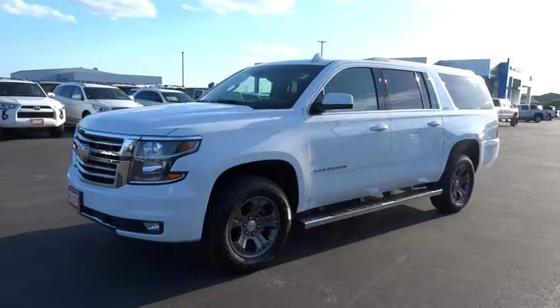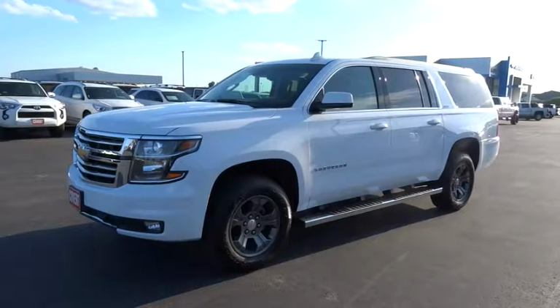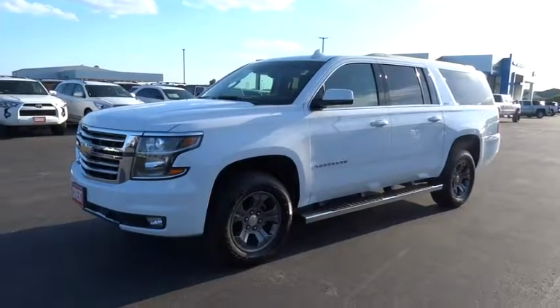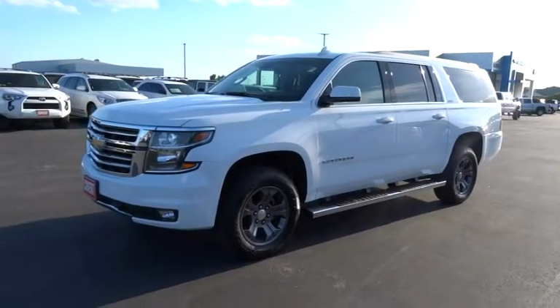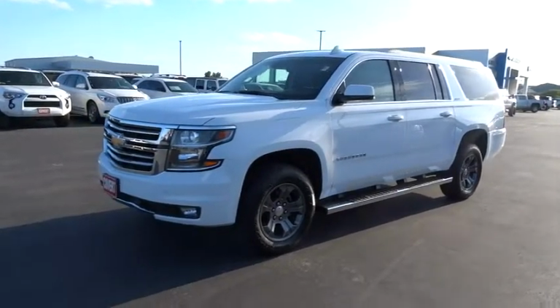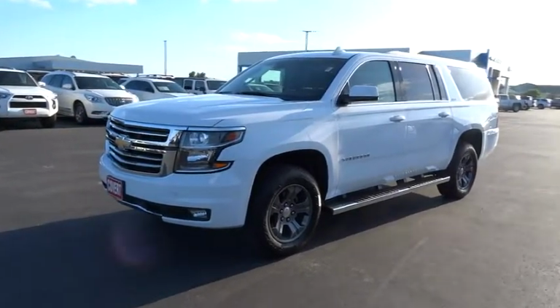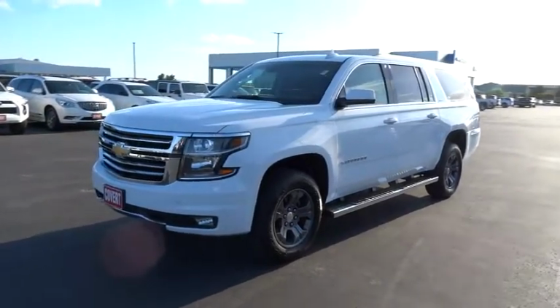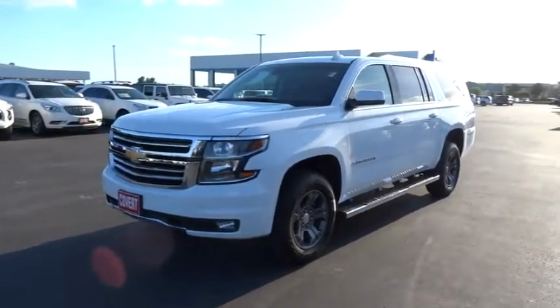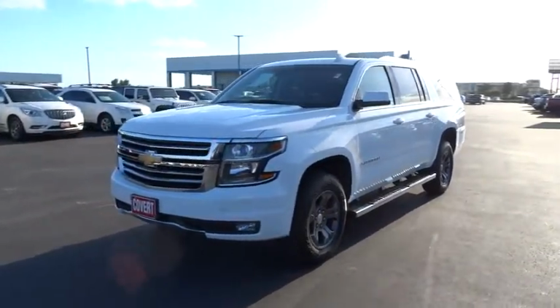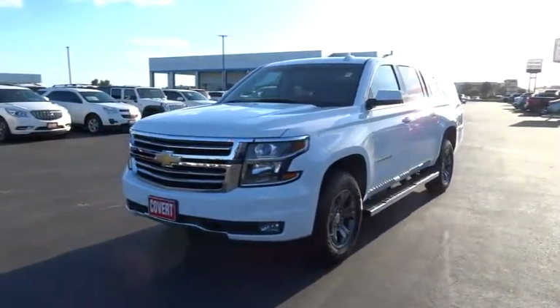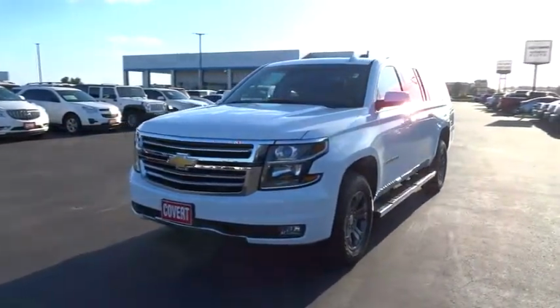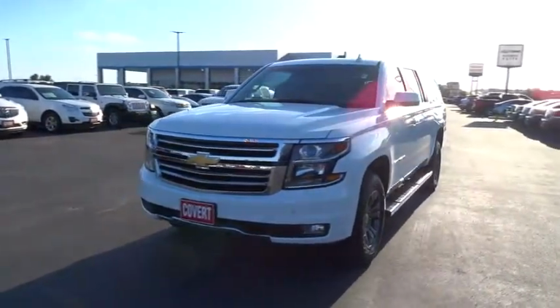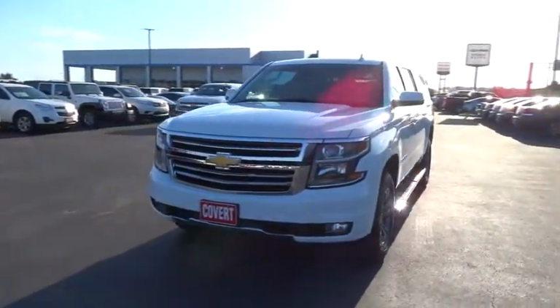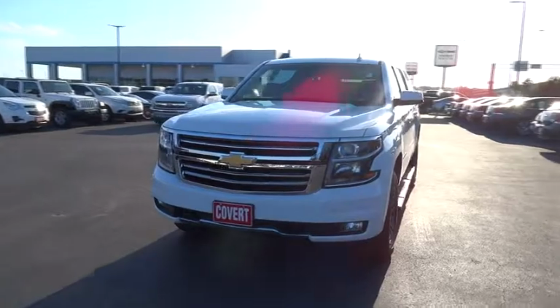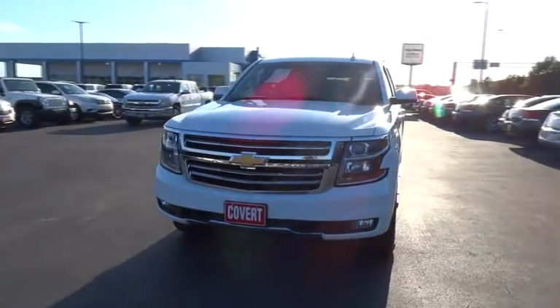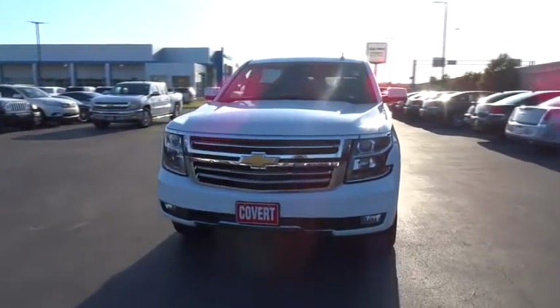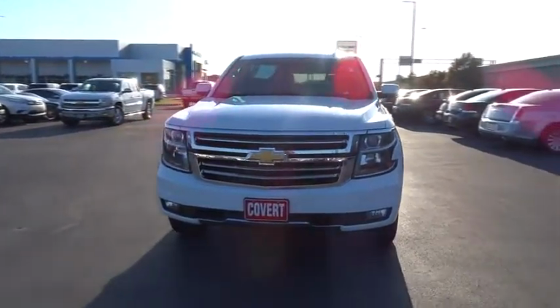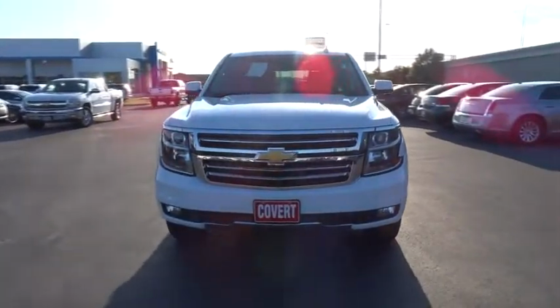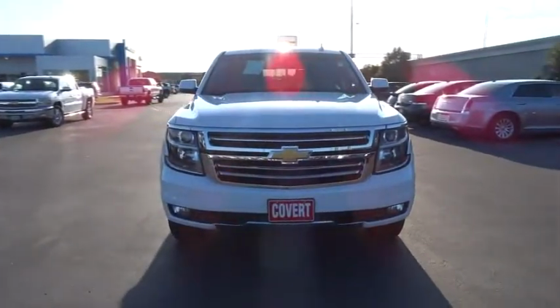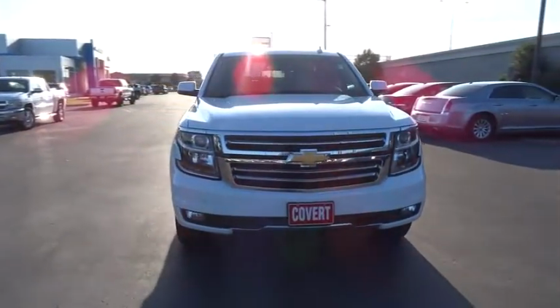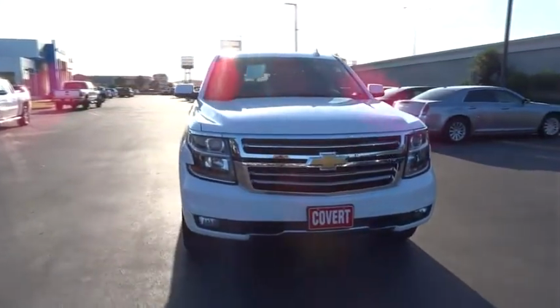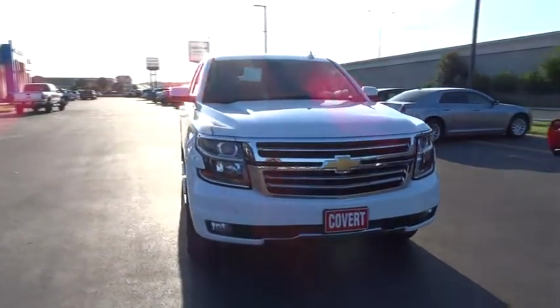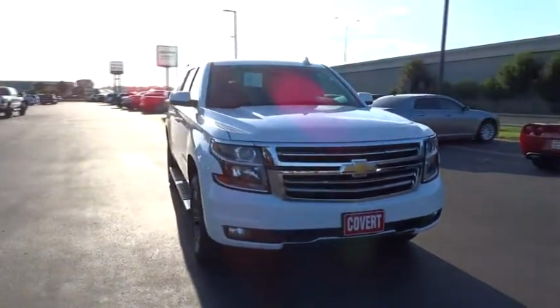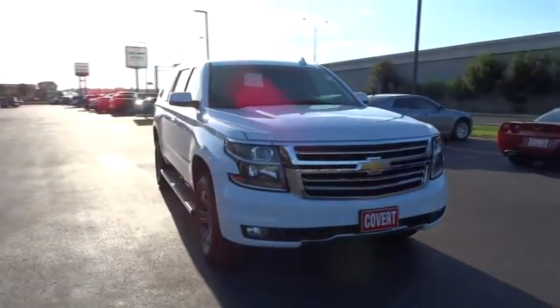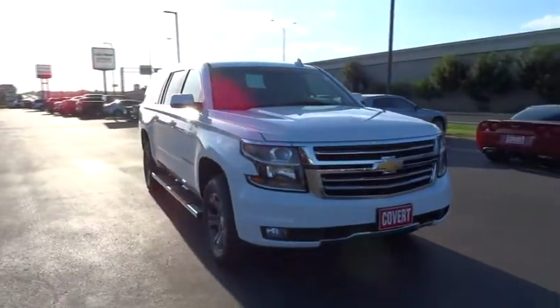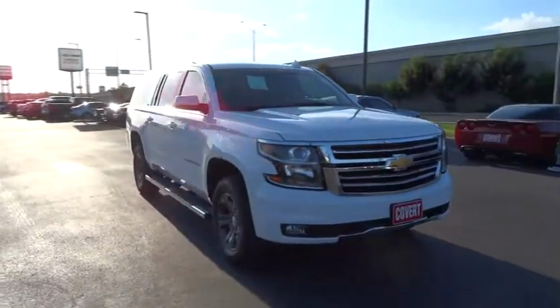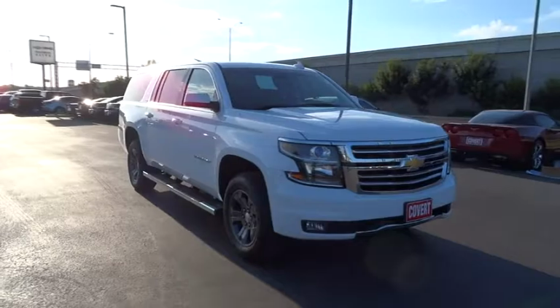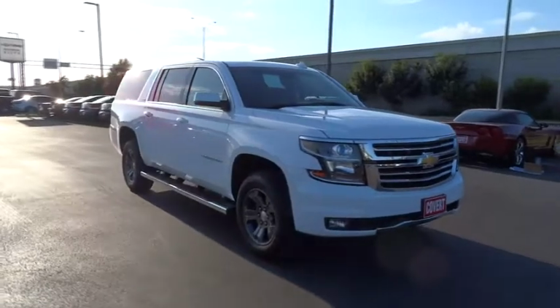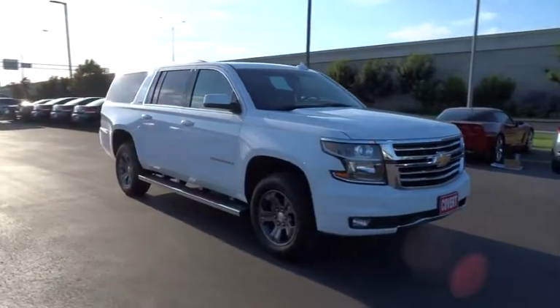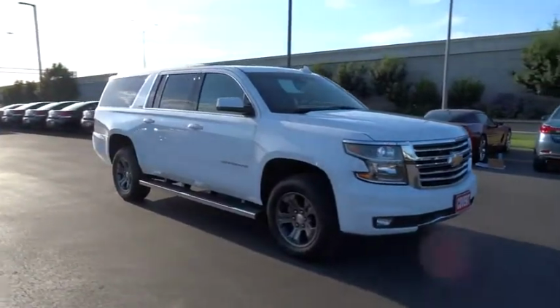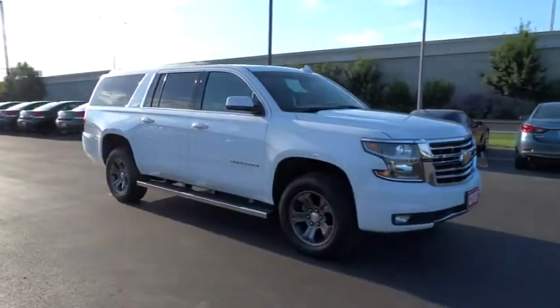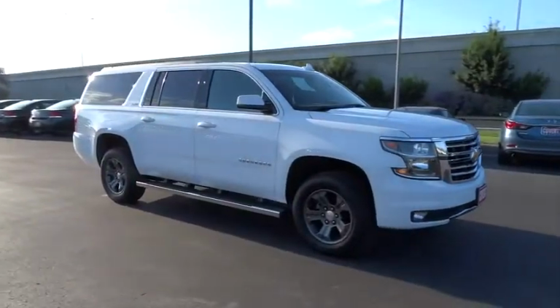The 2016 Chevrolet Suburban. The Suburban excels at towing heavy trailers, hauling loads of people and gear, and enduring hard use and rugged terrain. This vehicle has less than 20,000 miles.